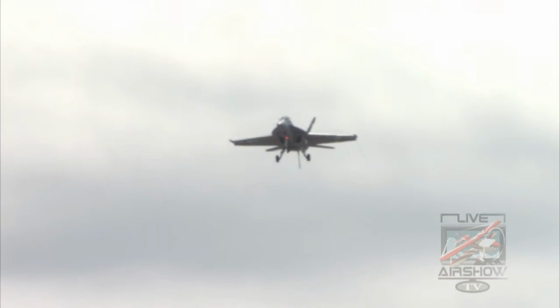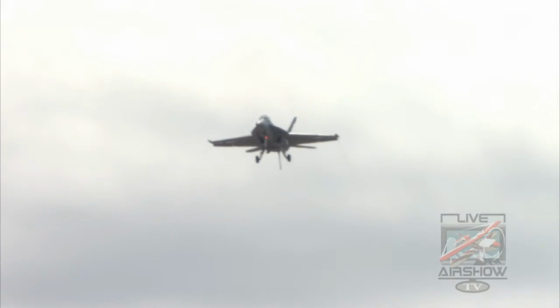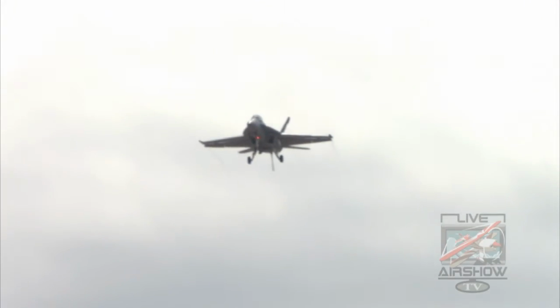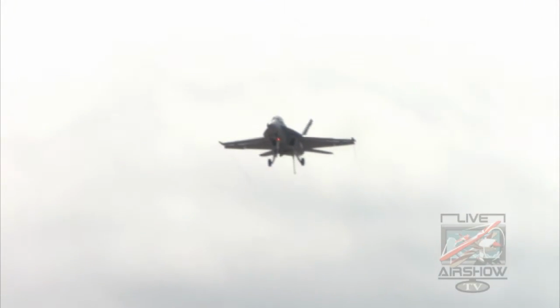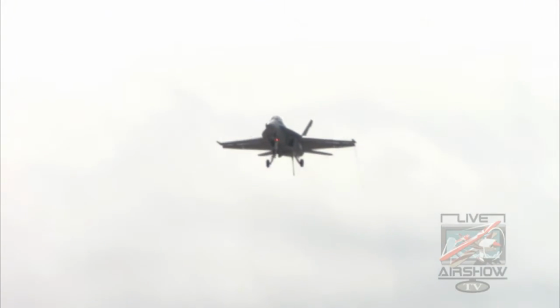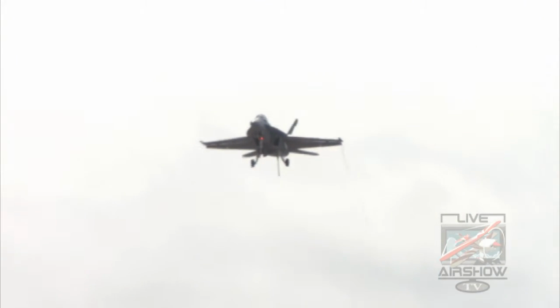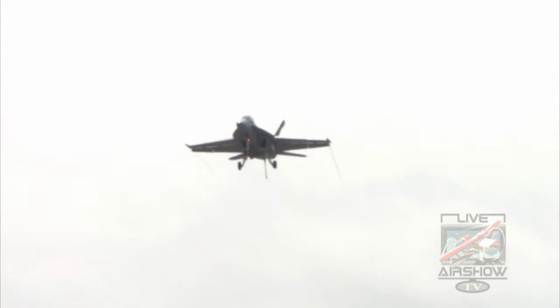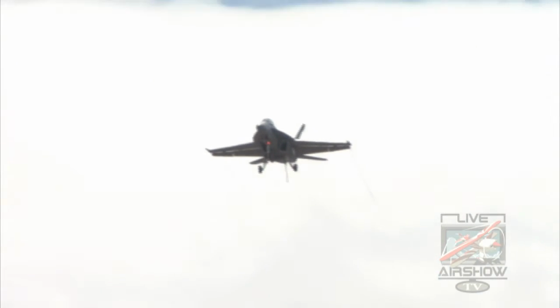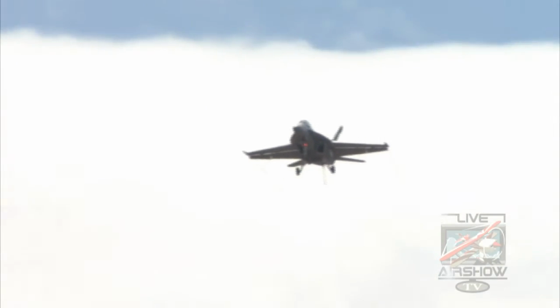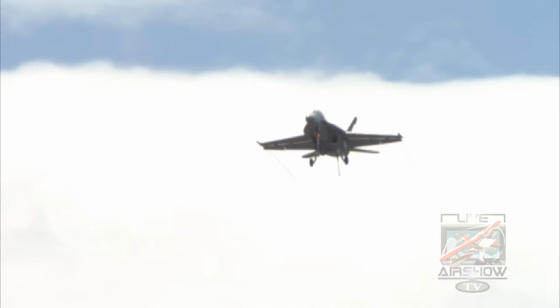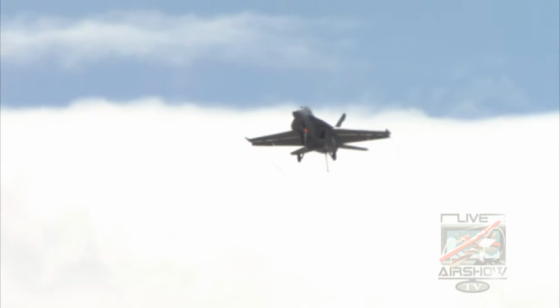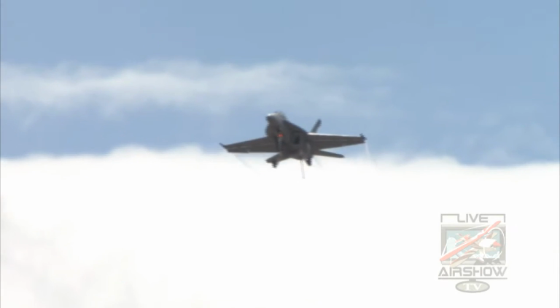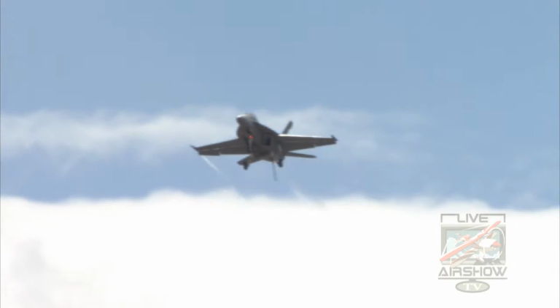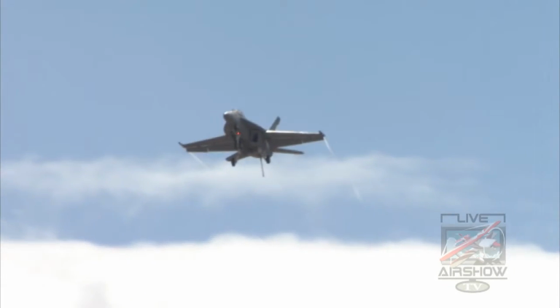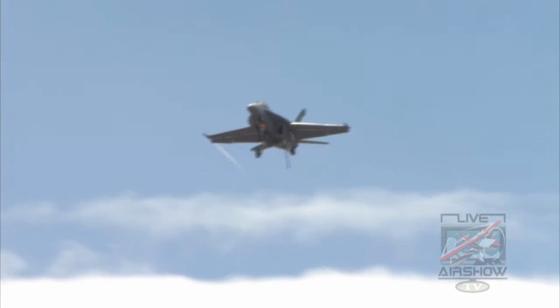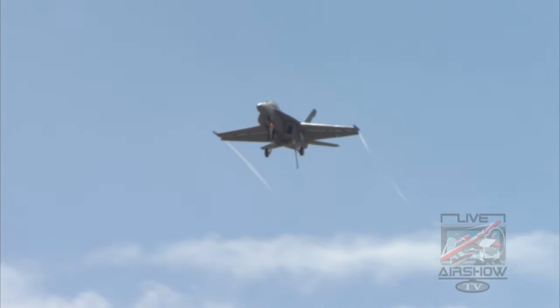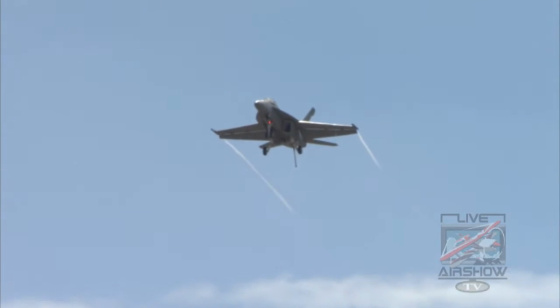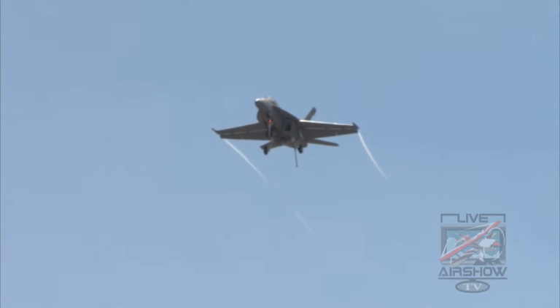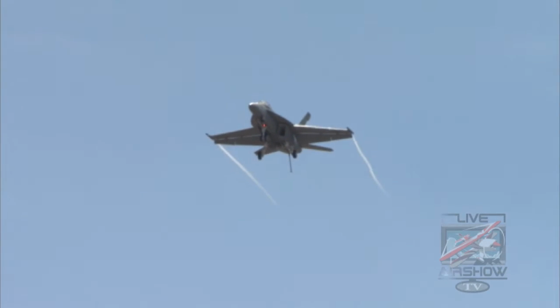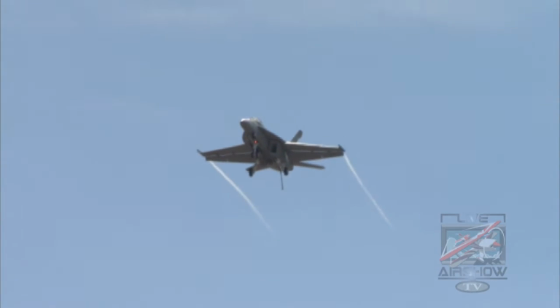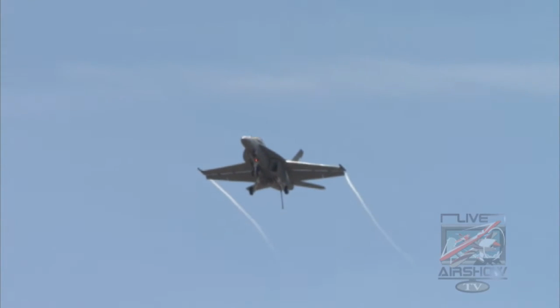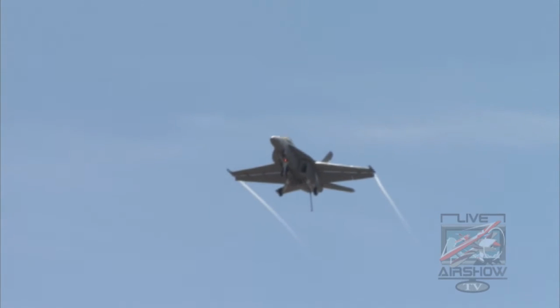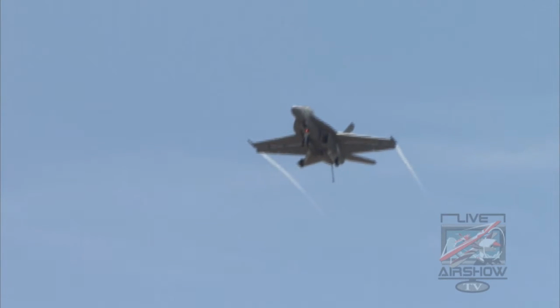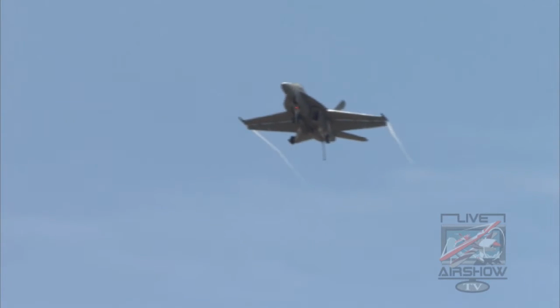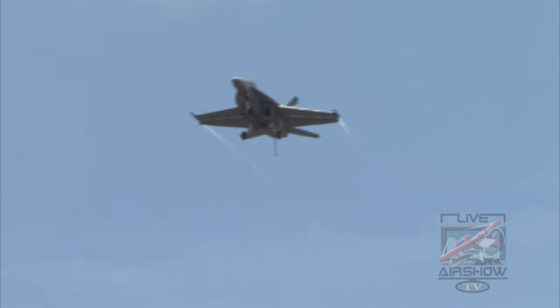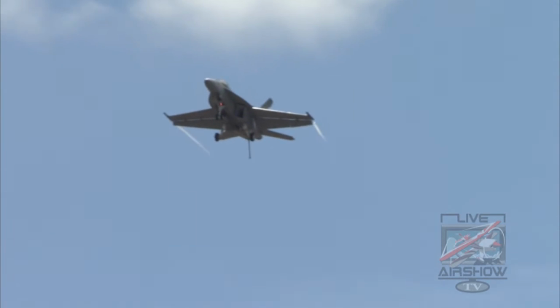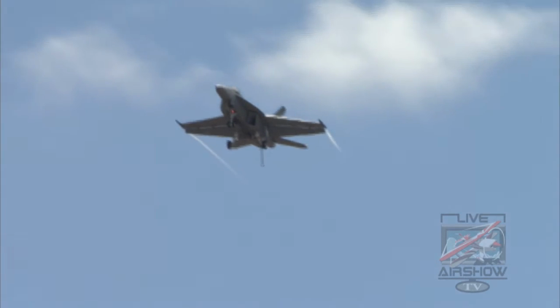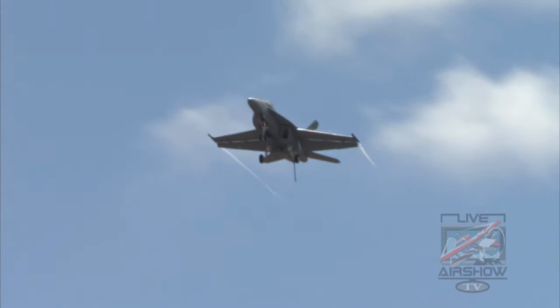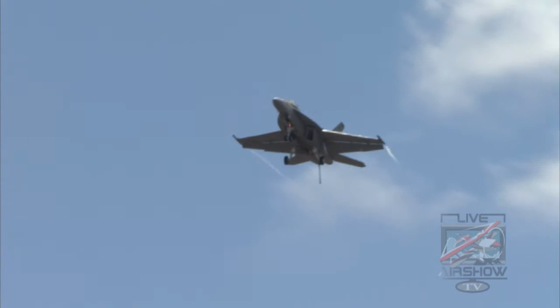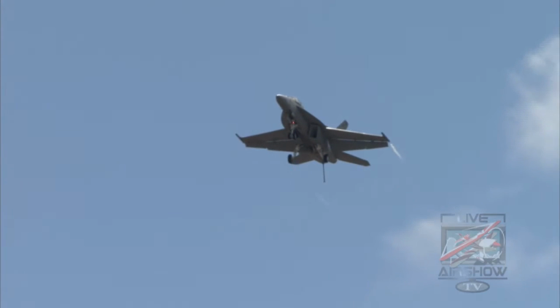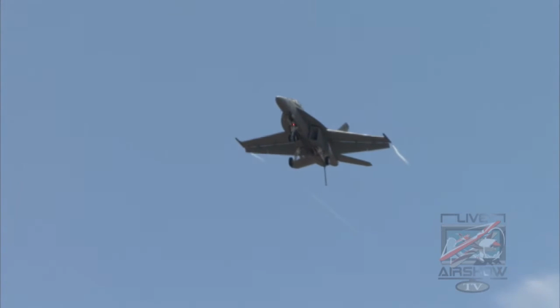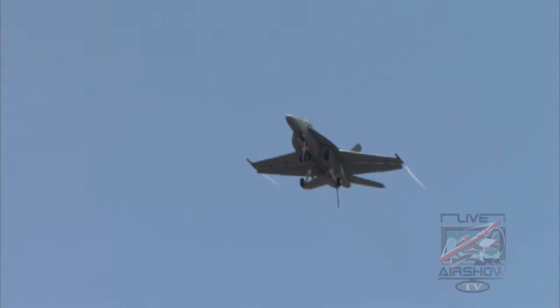That hook allows a fully combat-loaded aircraft to stop in just 200 feet on a flight deck strategically located anywhere in the world, both daytime and night.